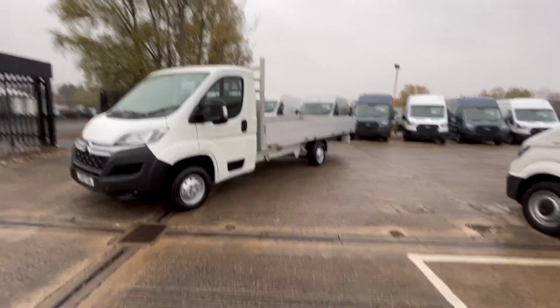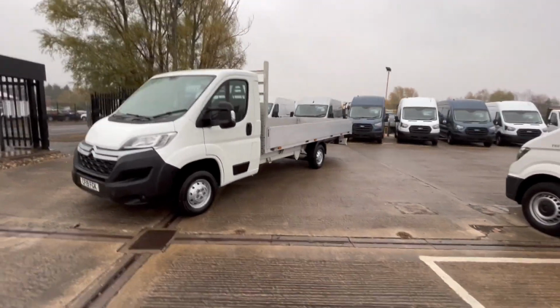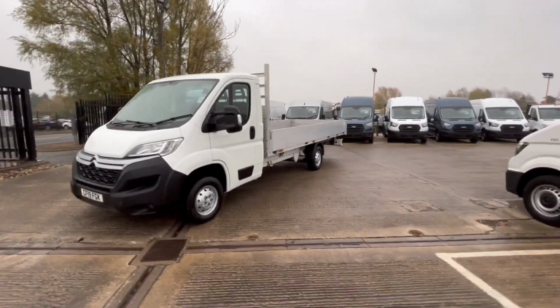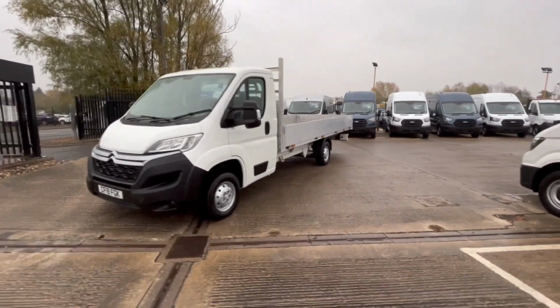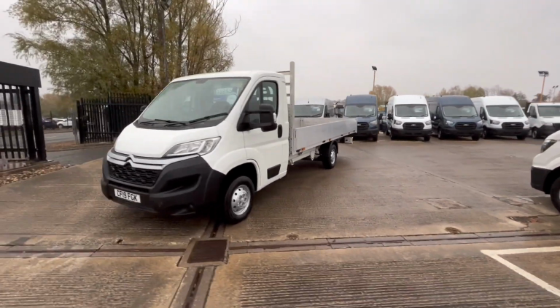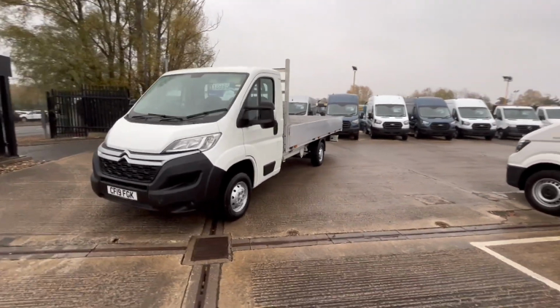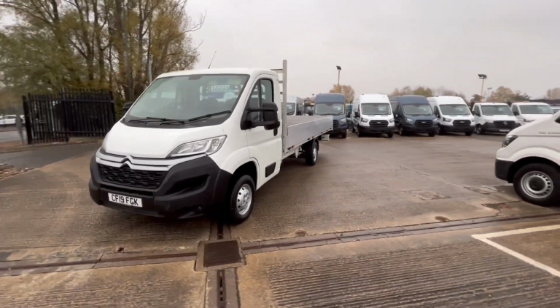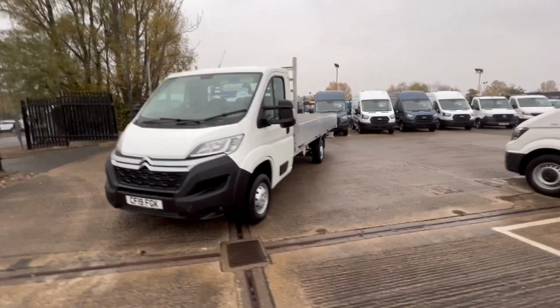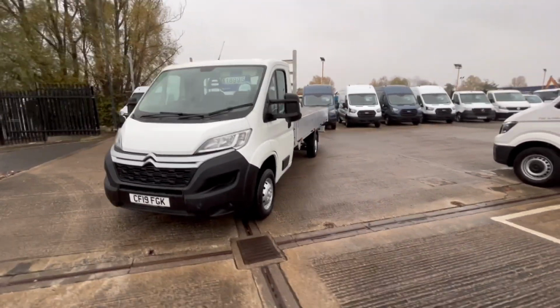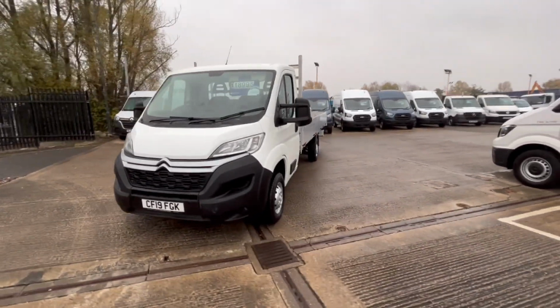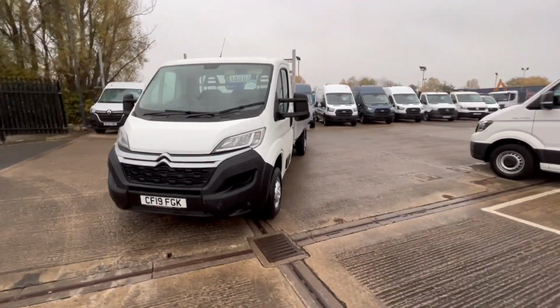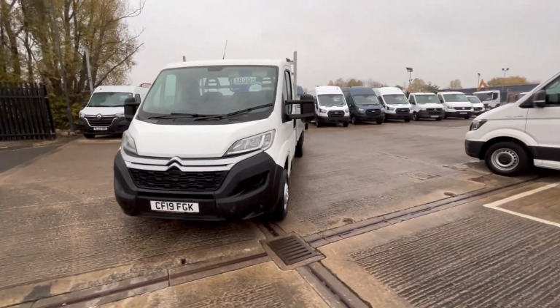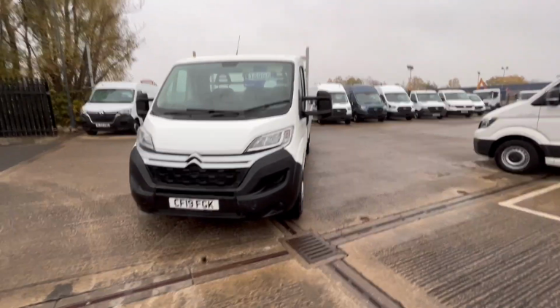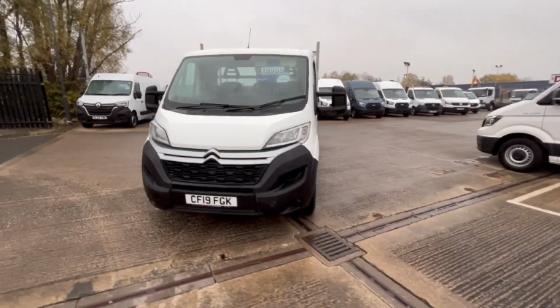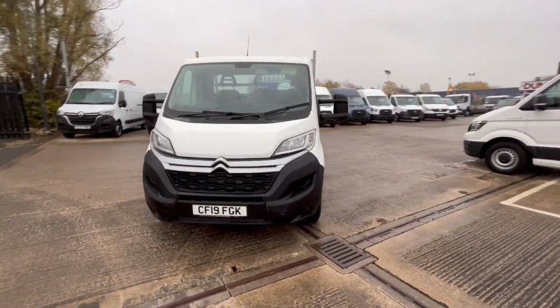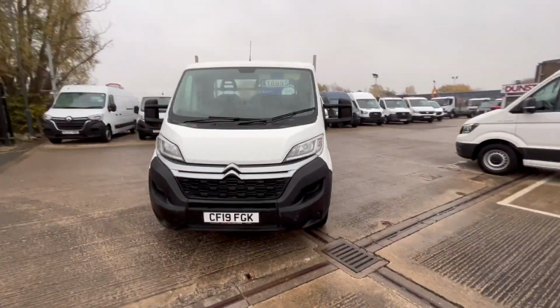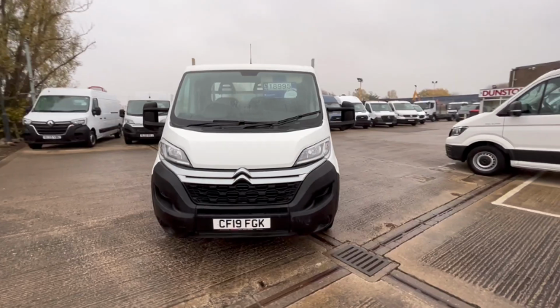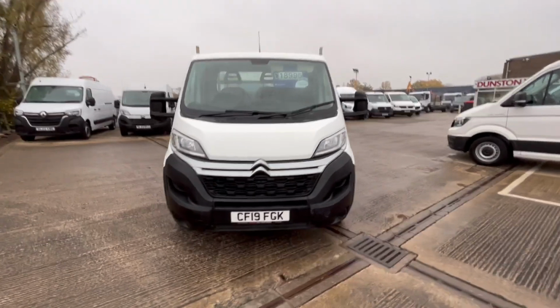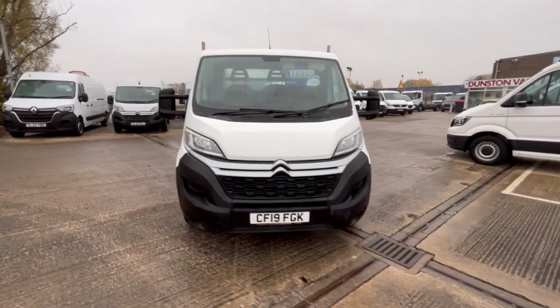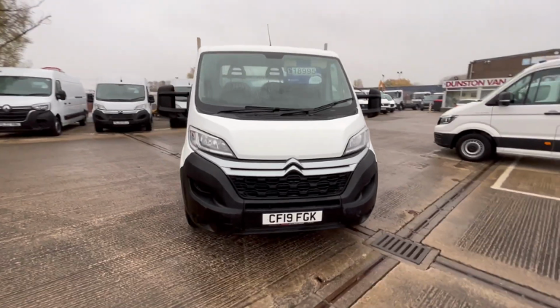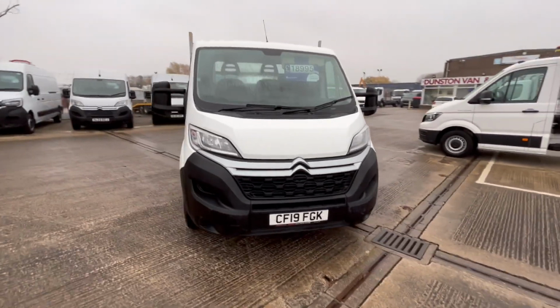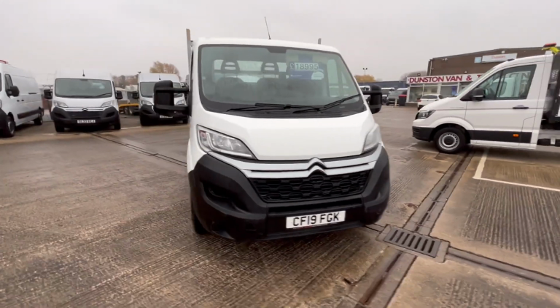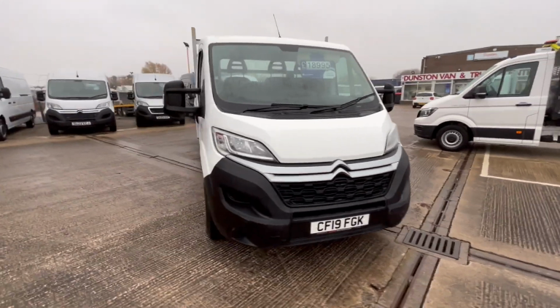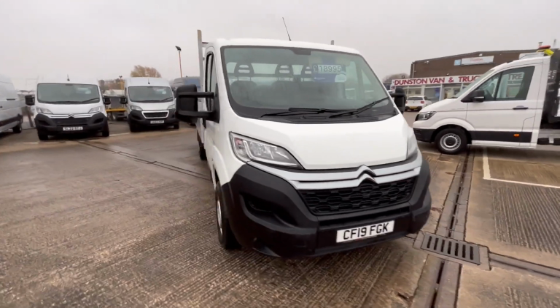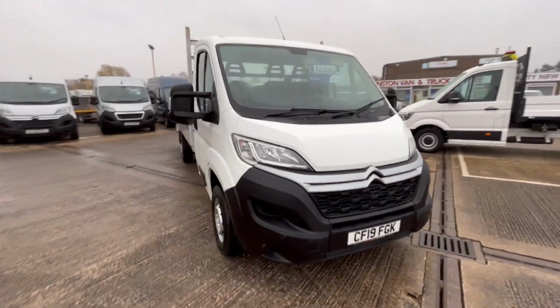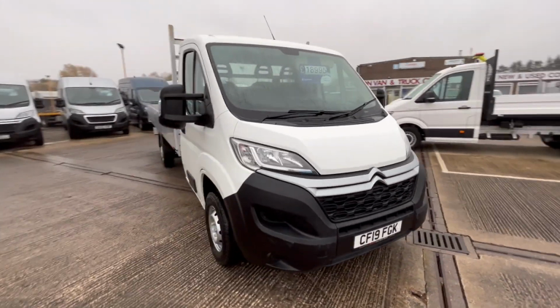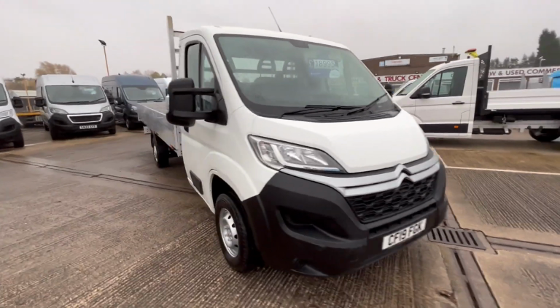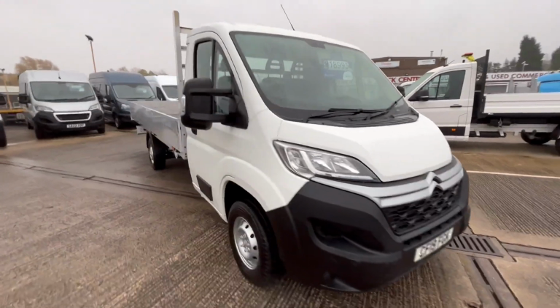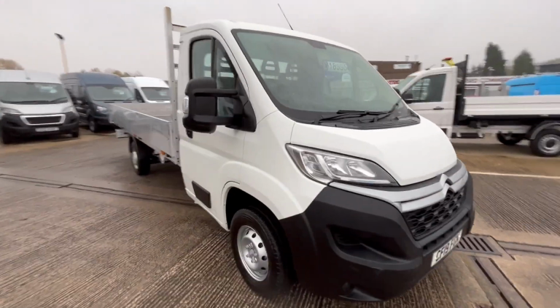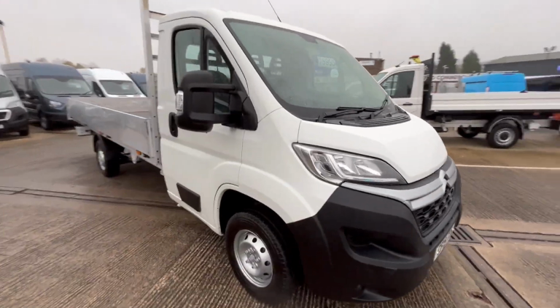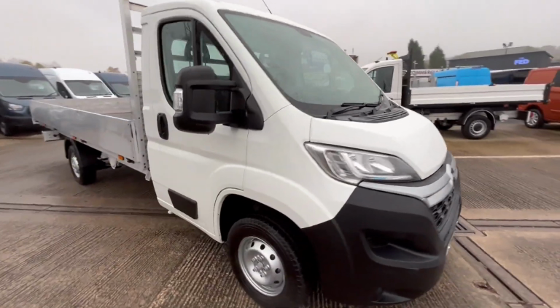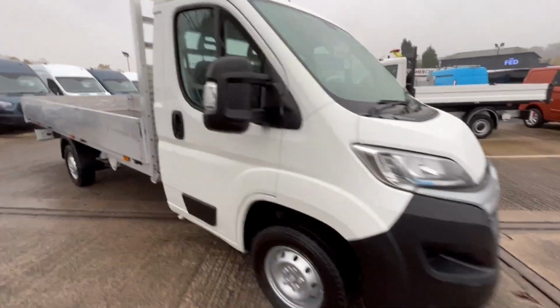Daytime running lights and everything on it as normal. Central locking, electric mirrors, electric windows.